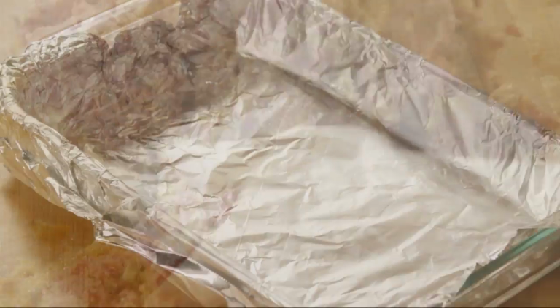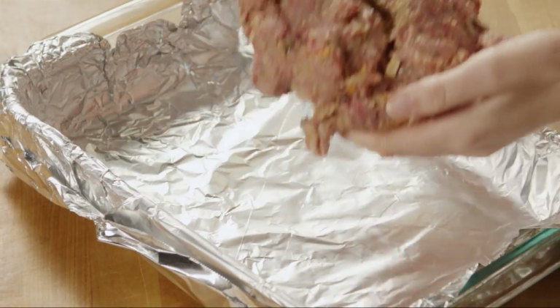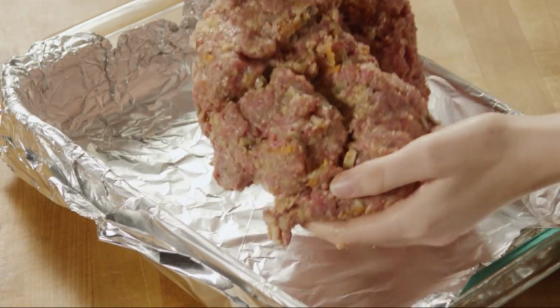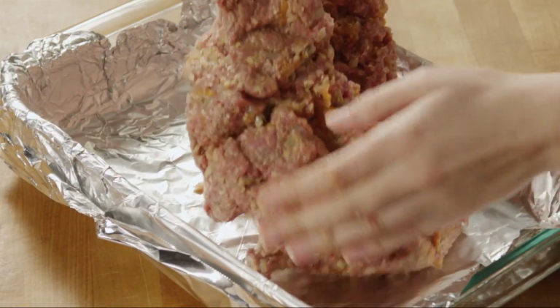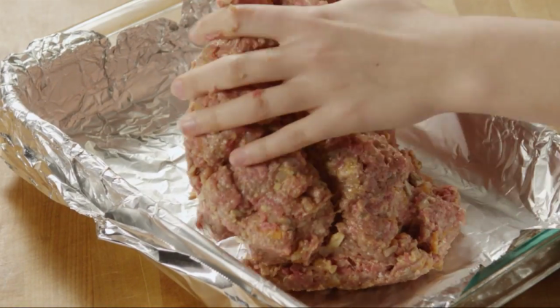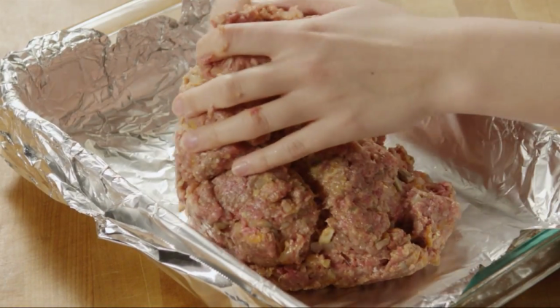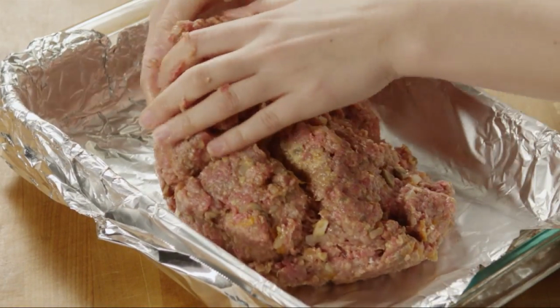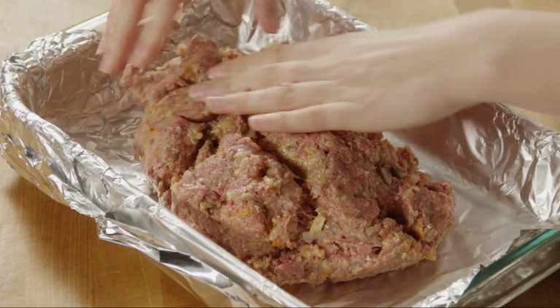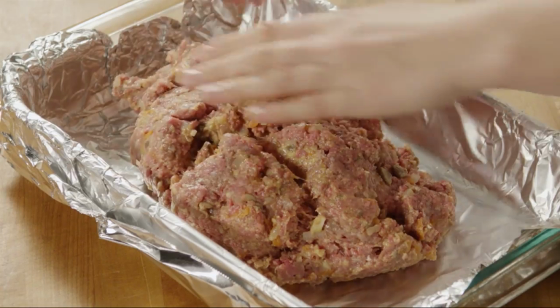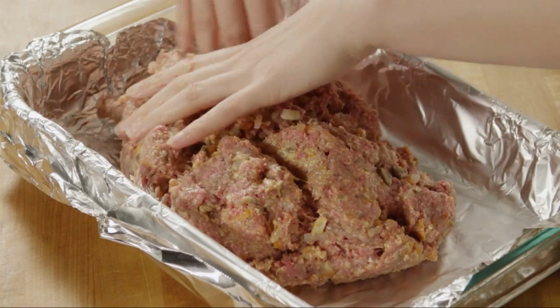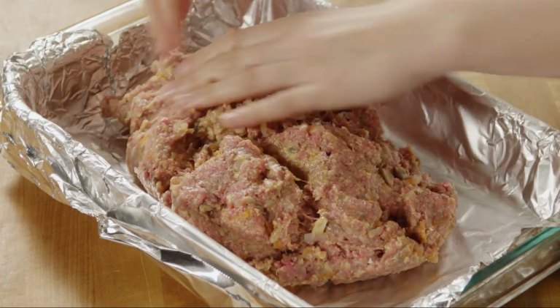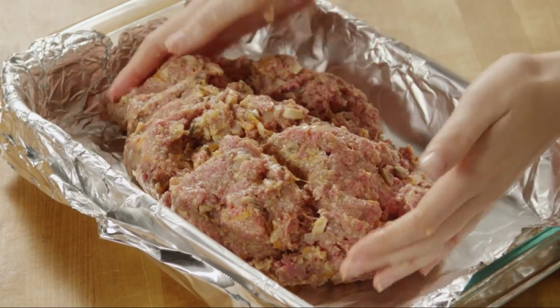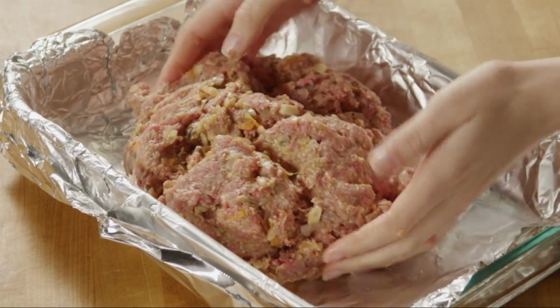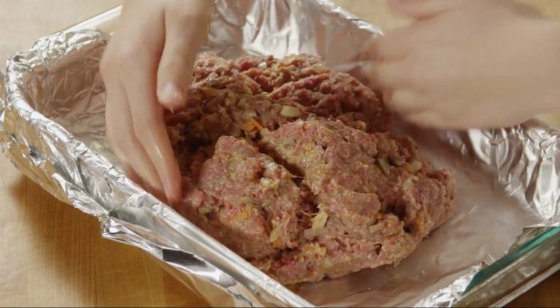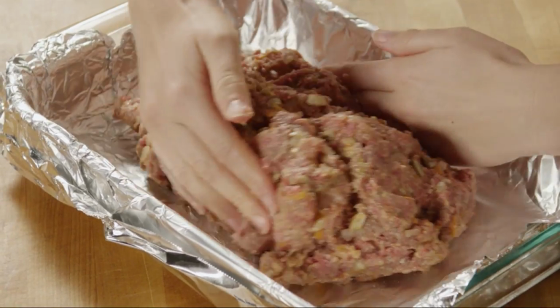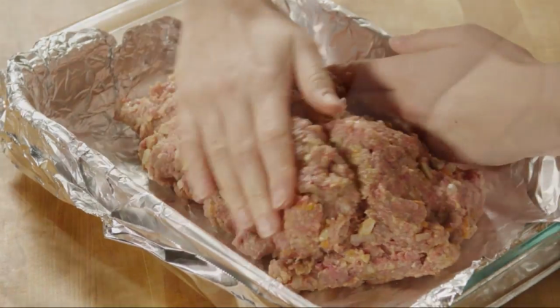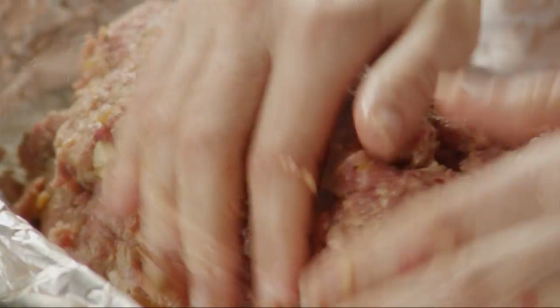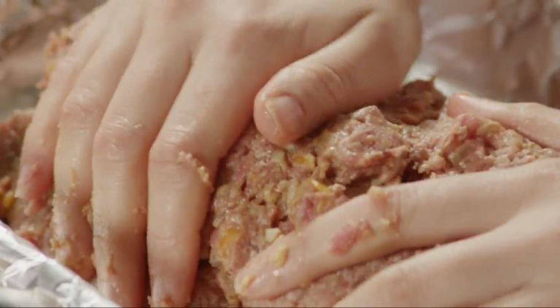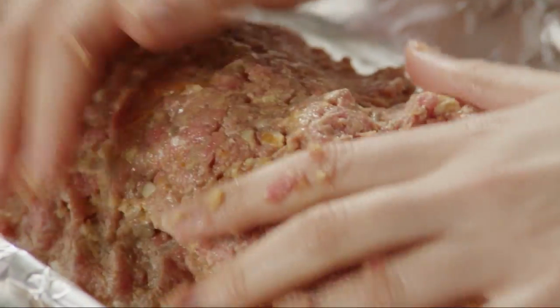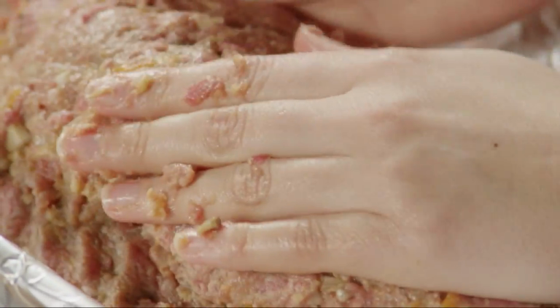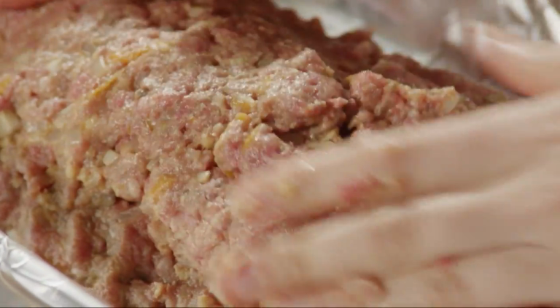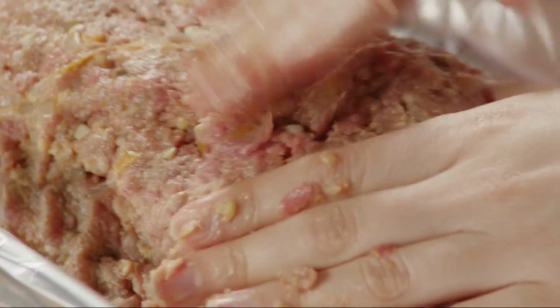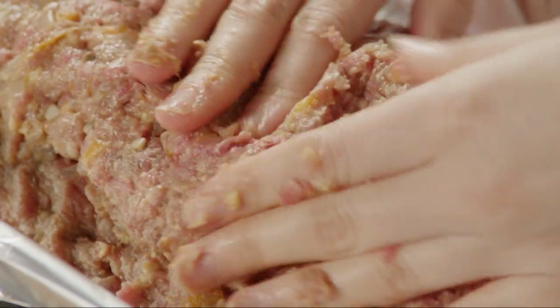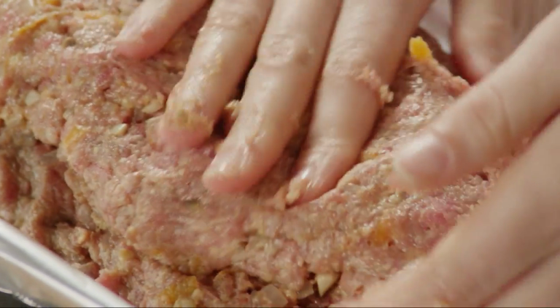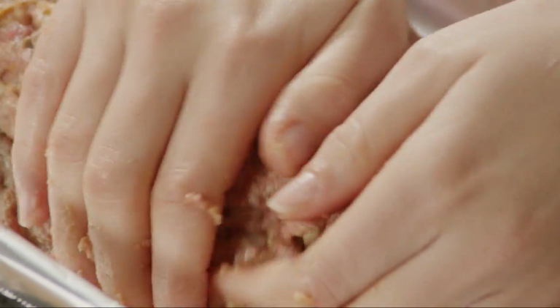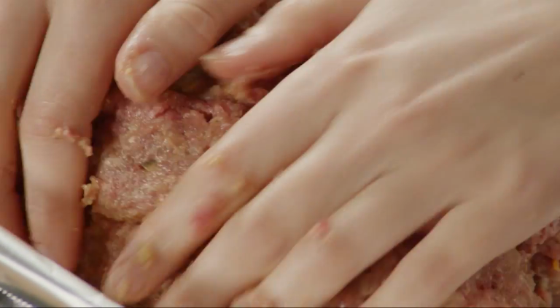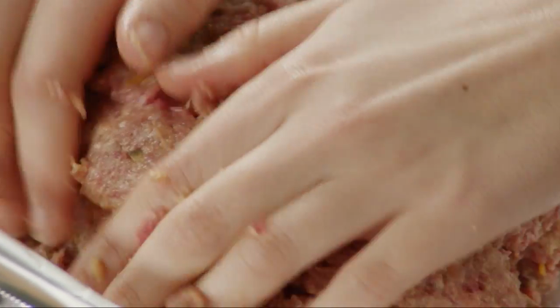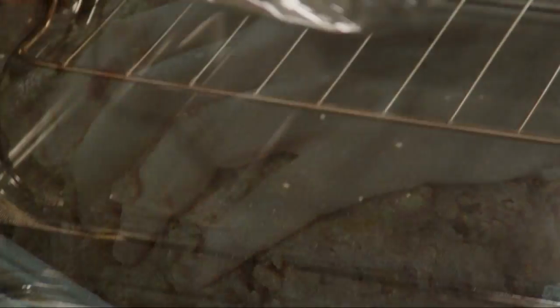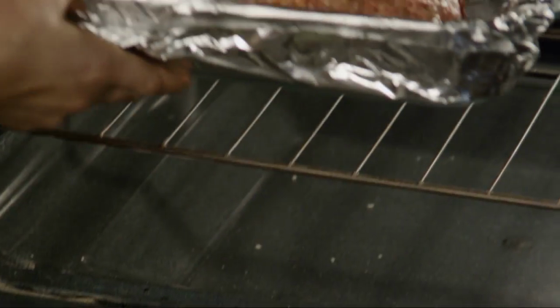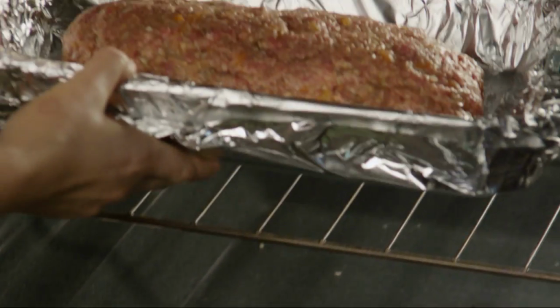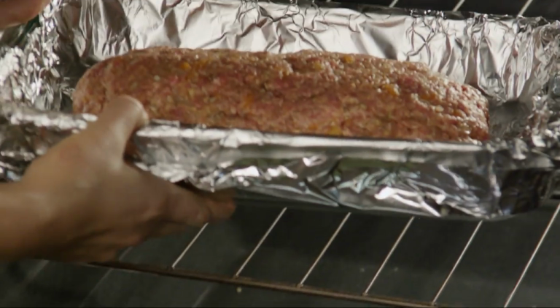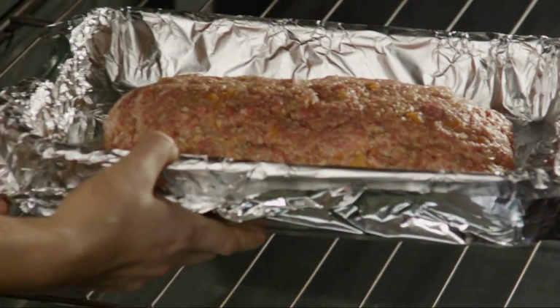Transfer the meatloaf mixture to the baking dish and form it into a rectangular loaf about 9 inches long by 5 inches wide. Bake the meatloaf for 35 minutes.